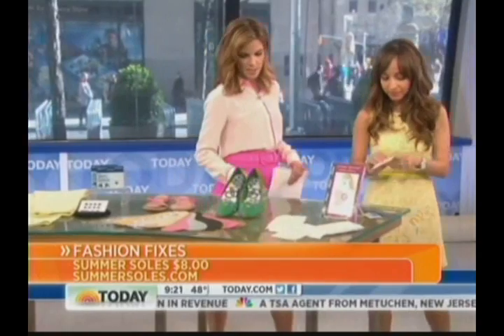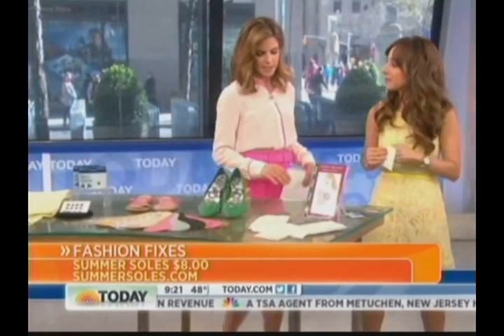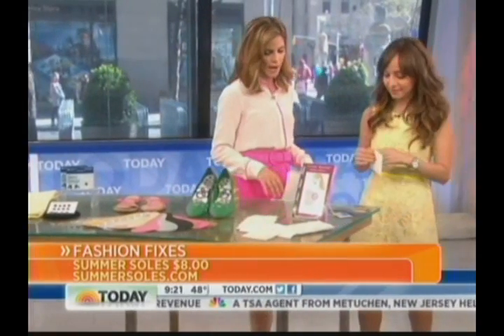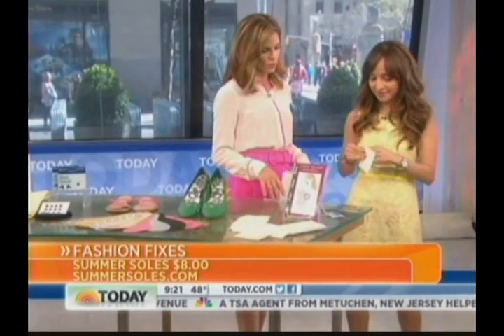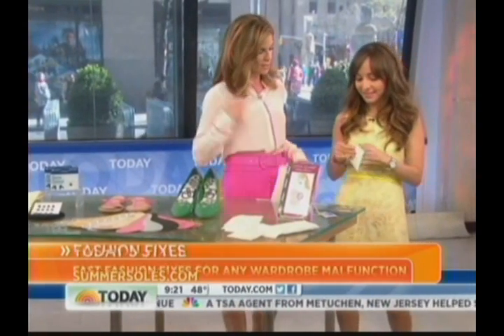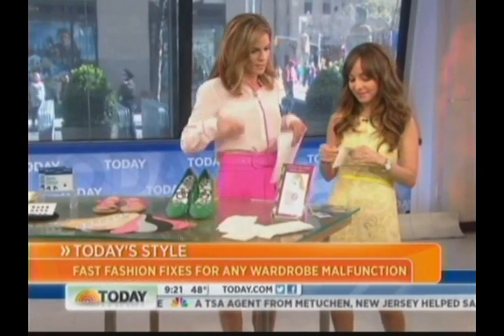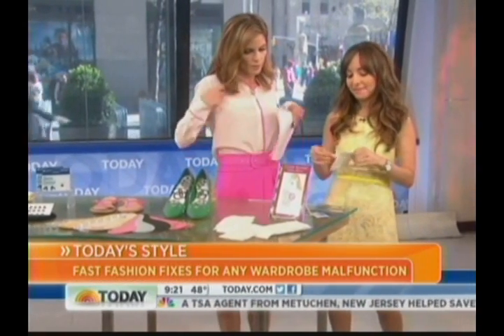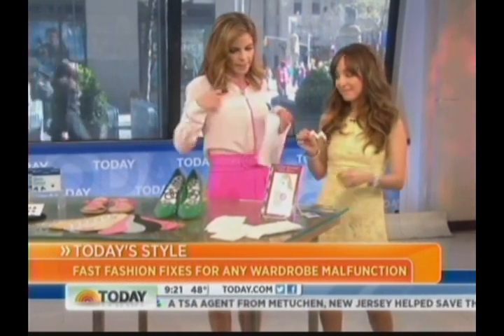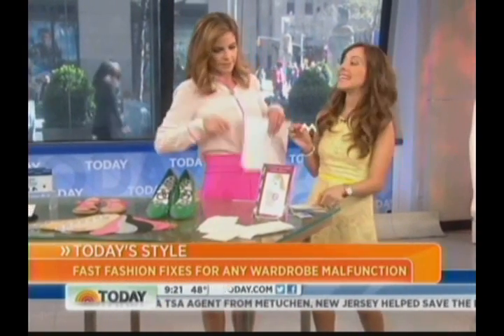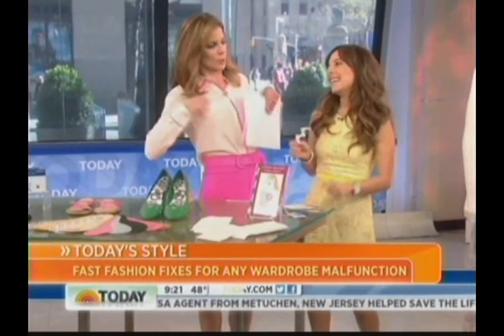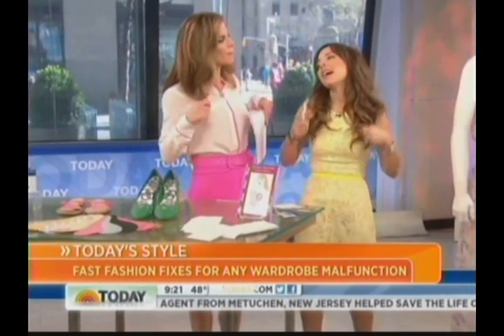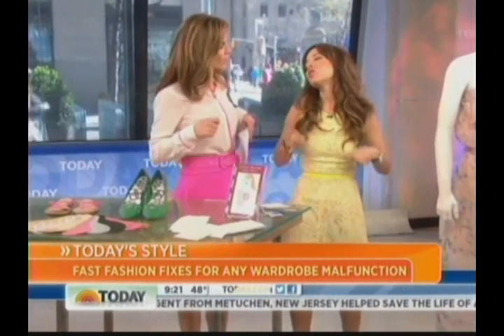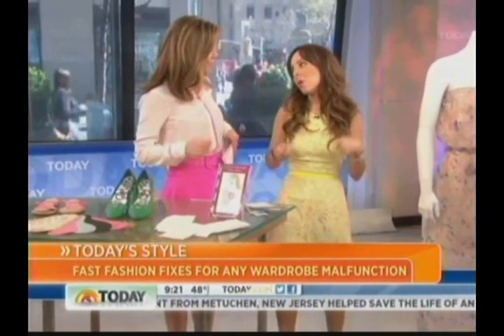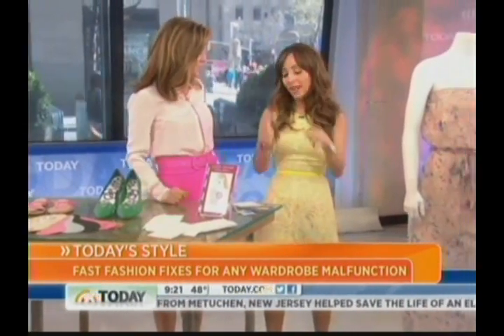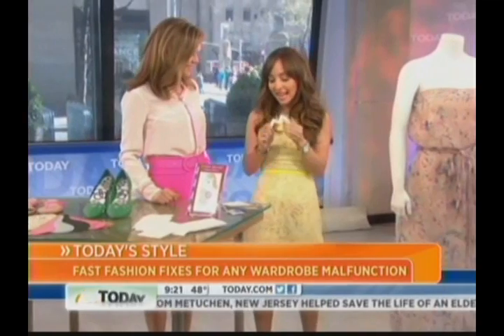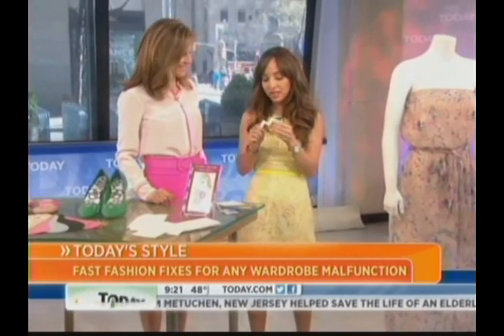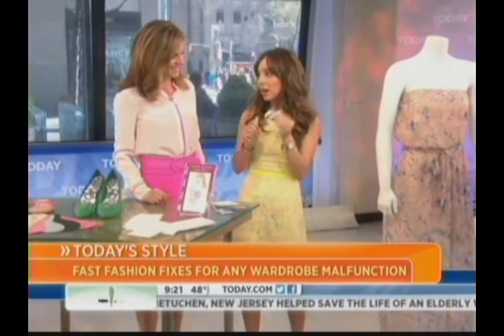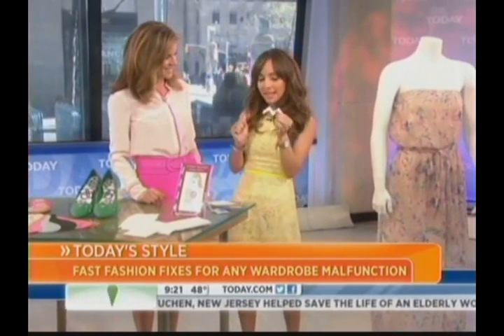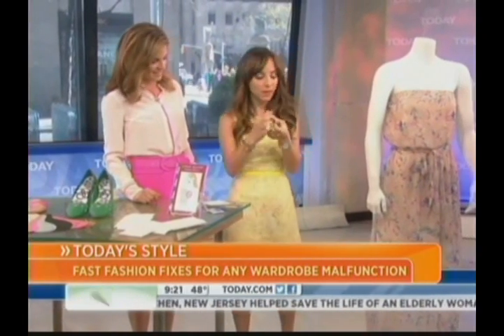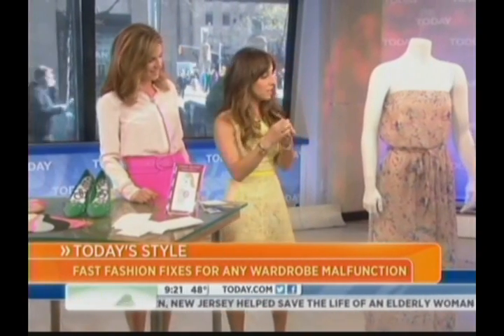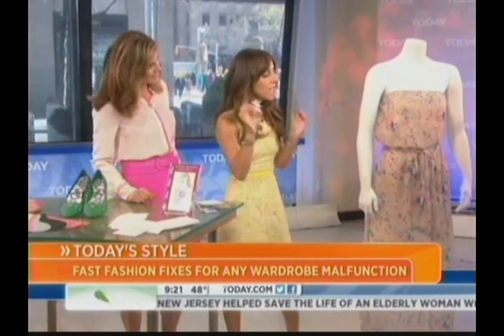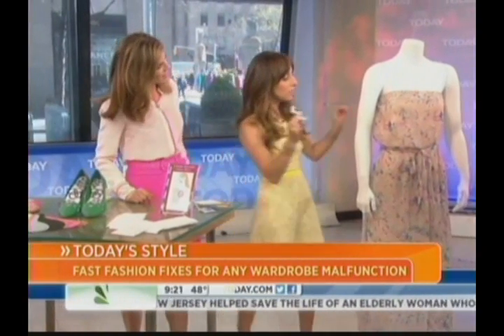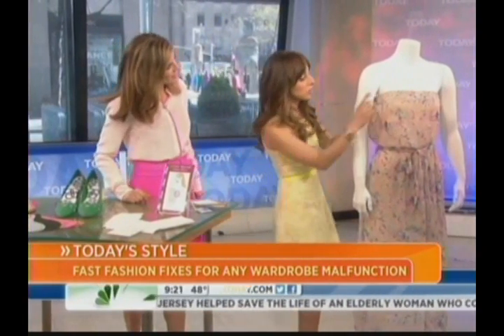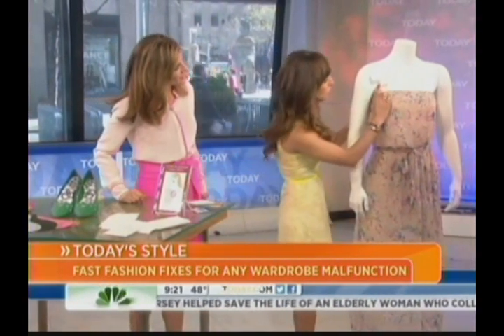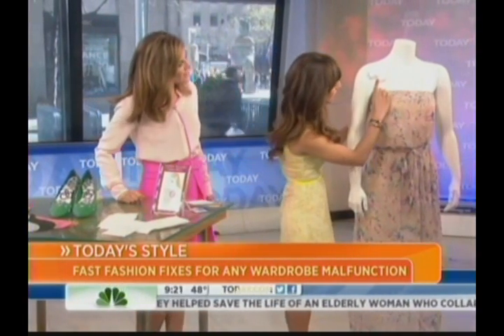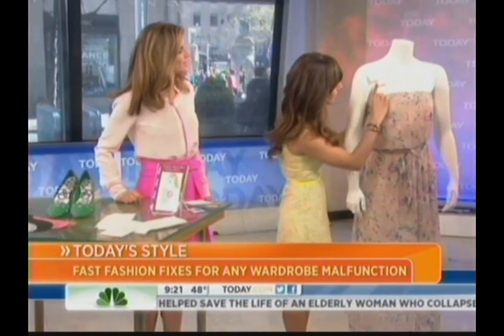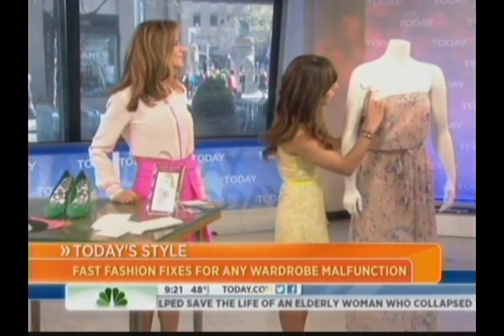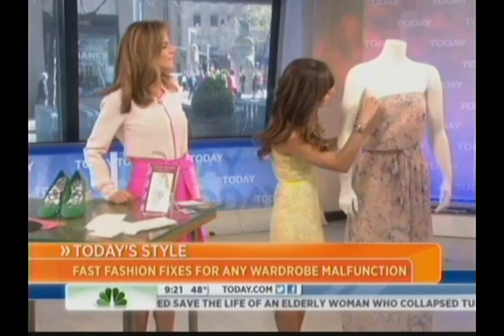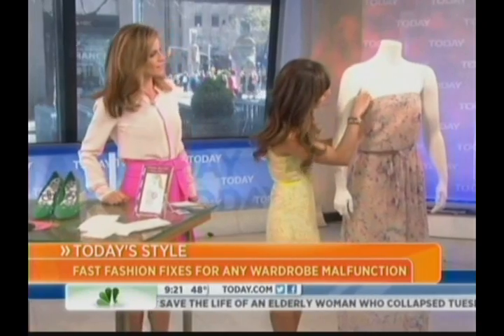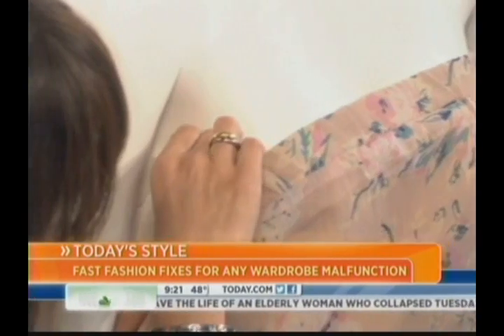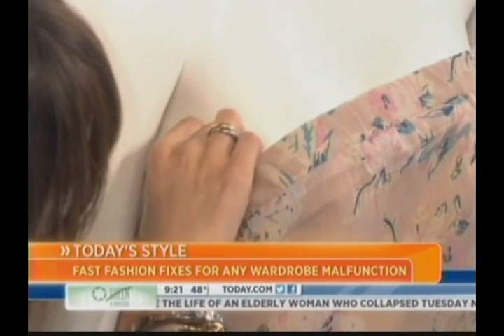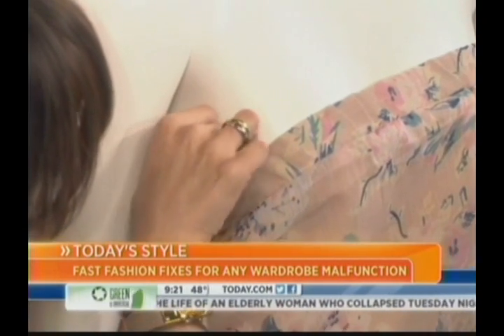Last but not least: strapless dresses are often known for falling, and you have to keep pulling them up. But there's a trick for that too. These are Upsy Daisies by Braza, and they're a super-strength adhesive — you stick it onto the skin right here.